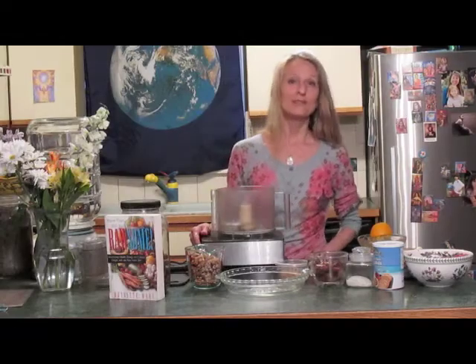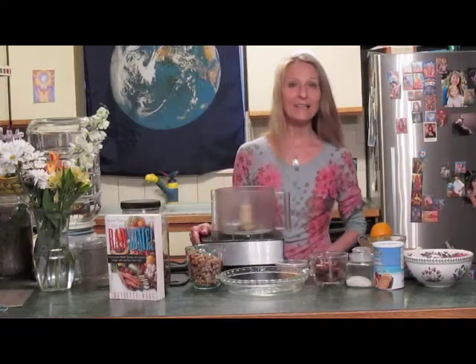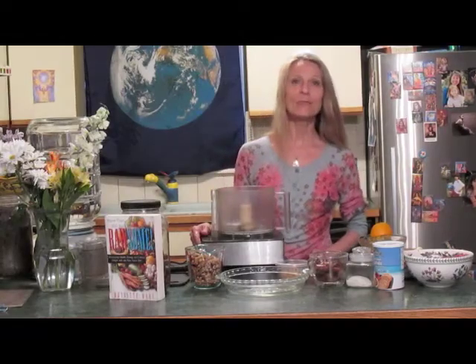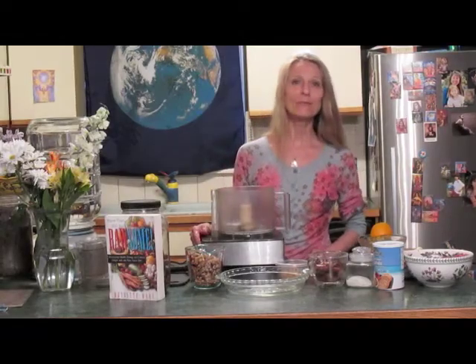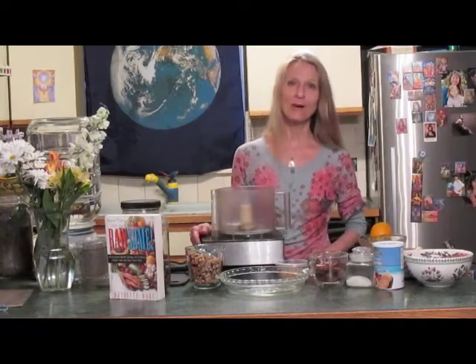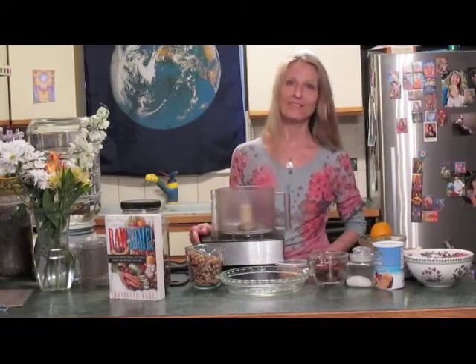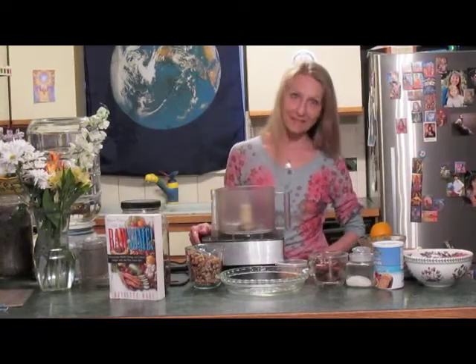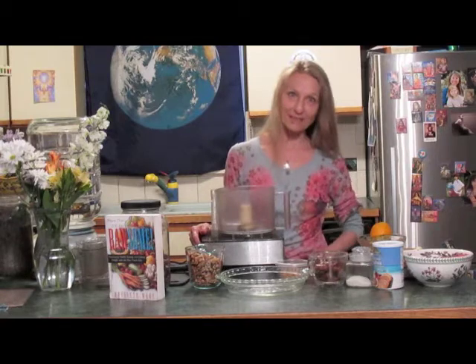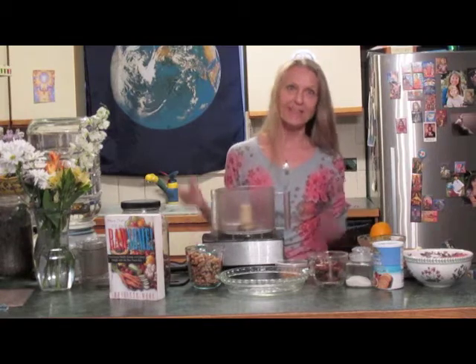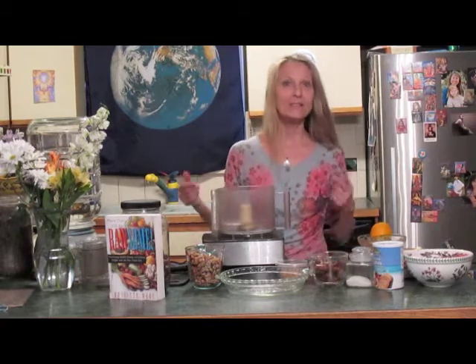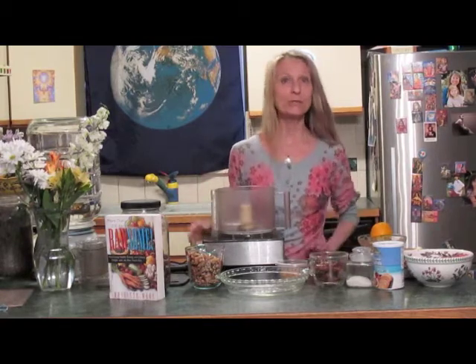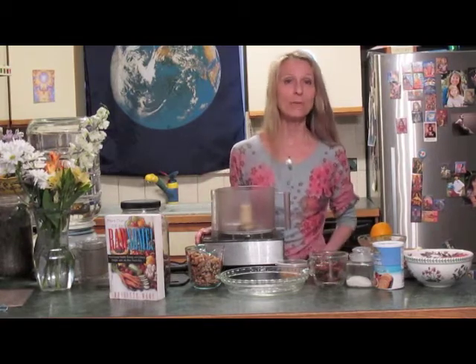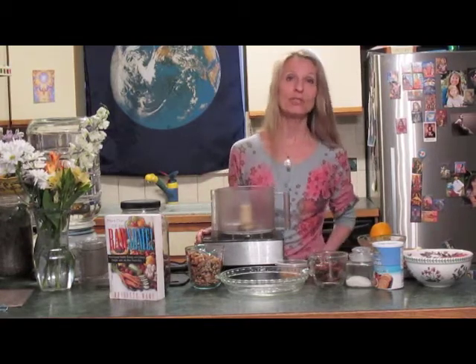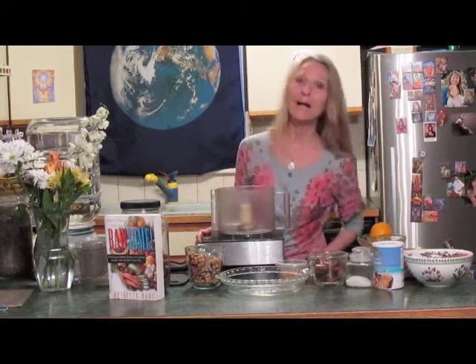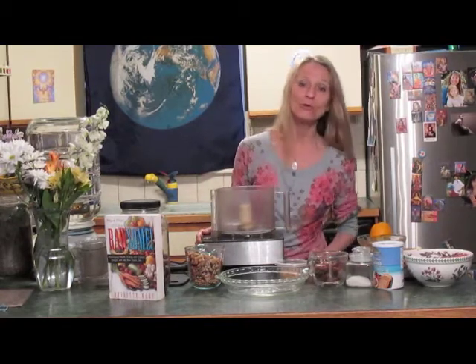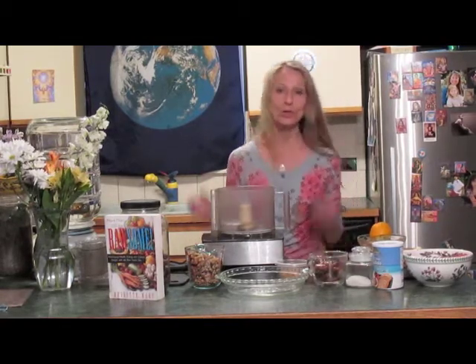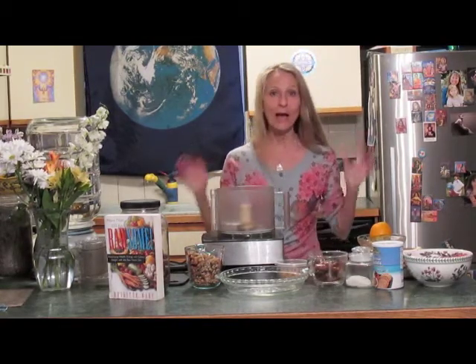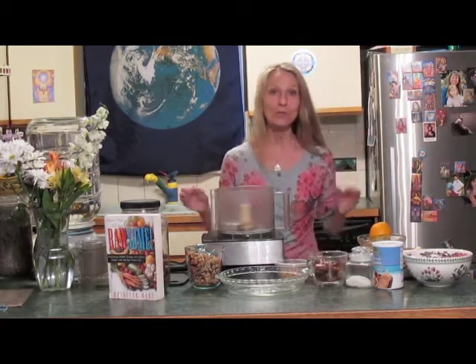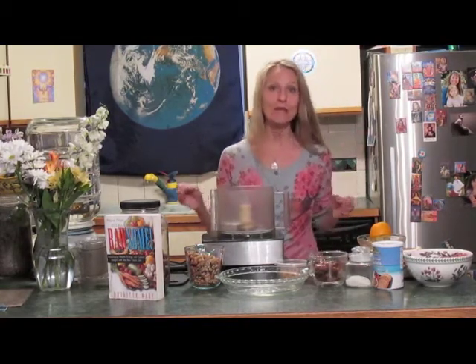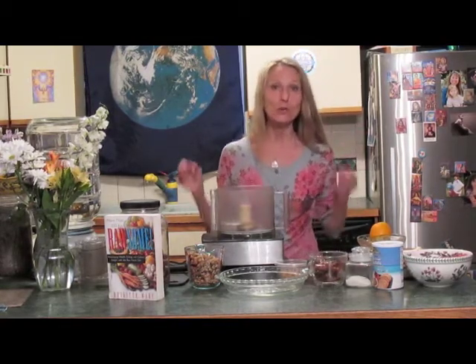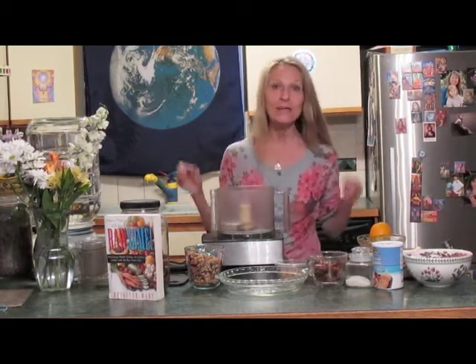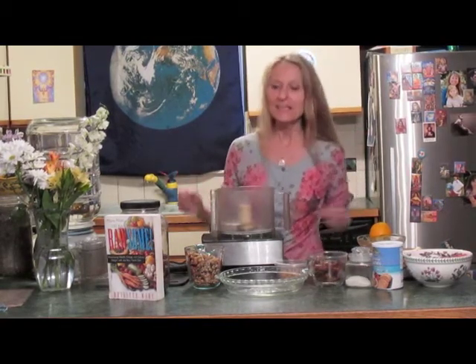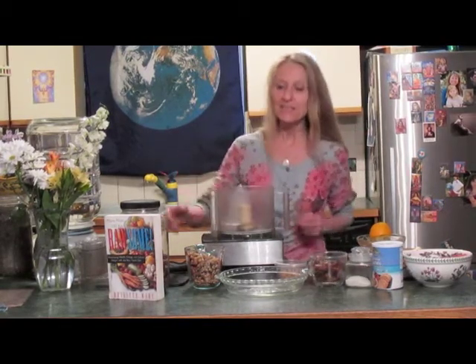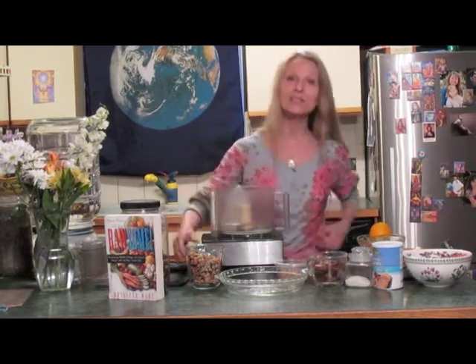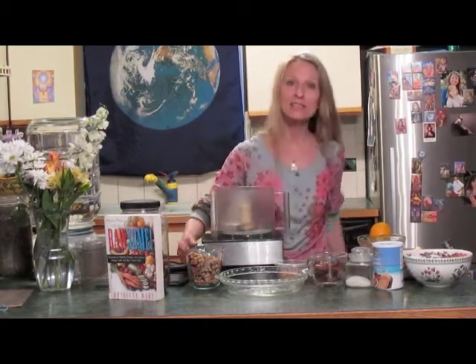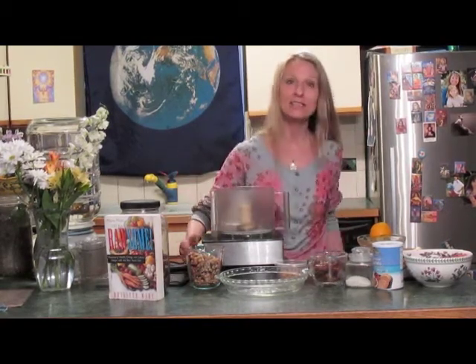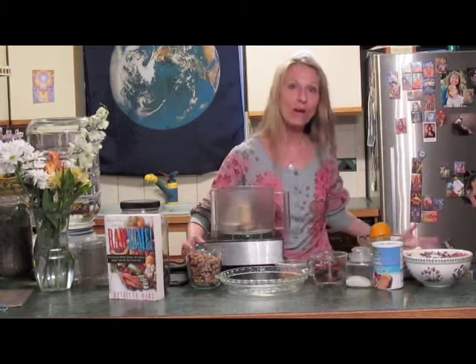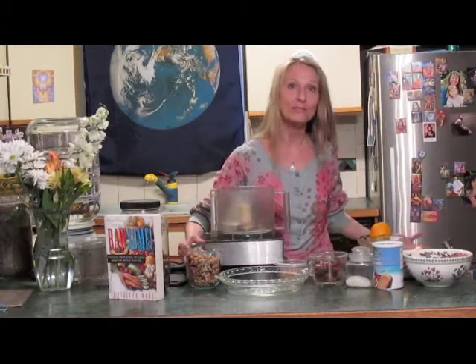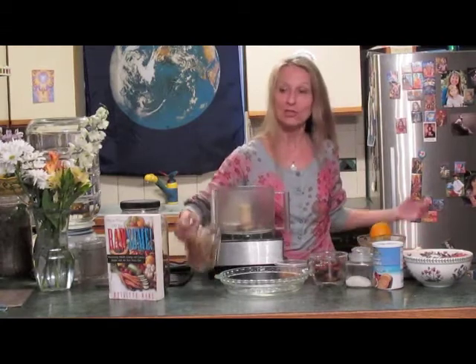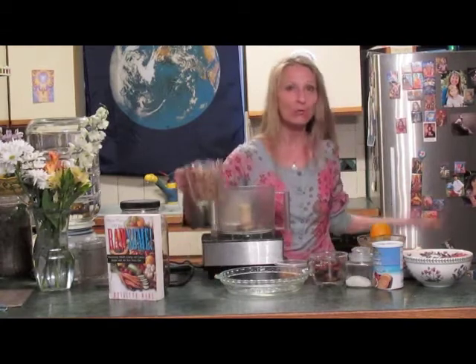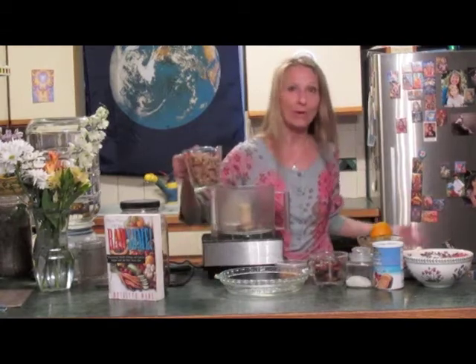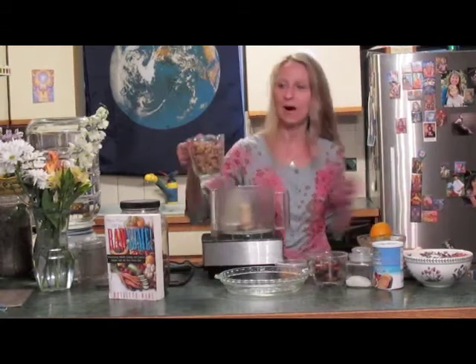Greetings. Welcome to the Rawsome Kitchen. This is Brigitte Mars and I am going to show you how to make a quick, easy, deliciously rawsome strawberry pie.